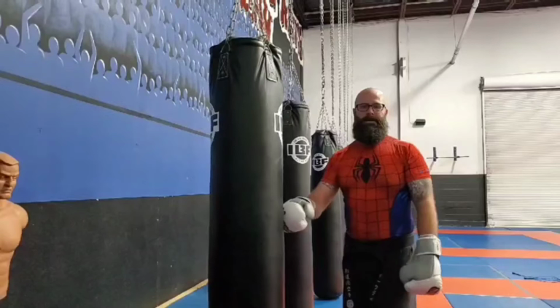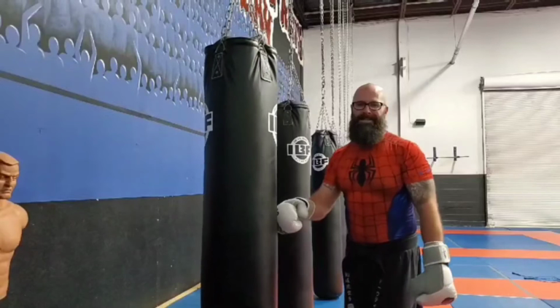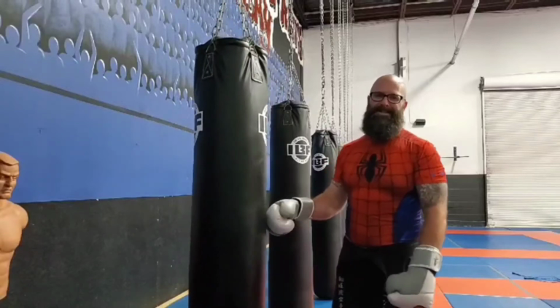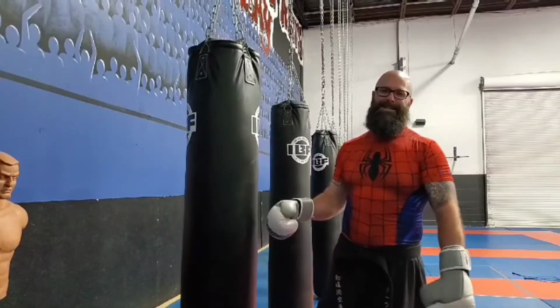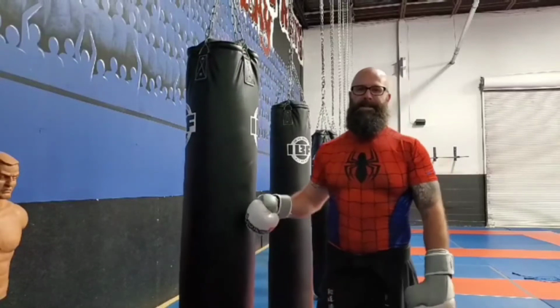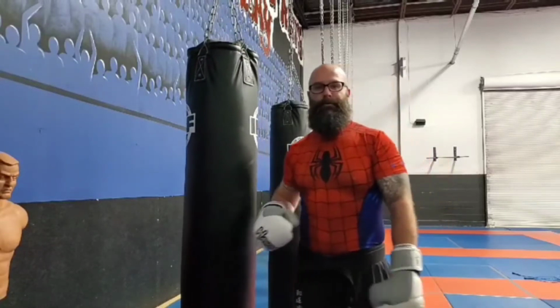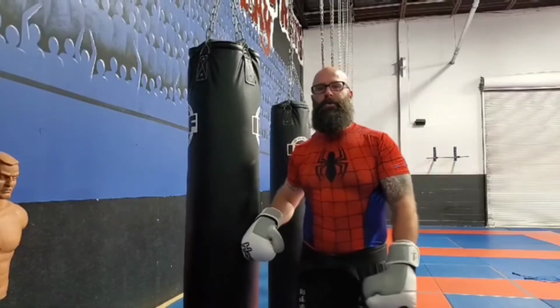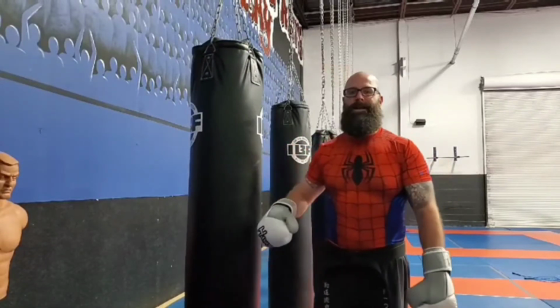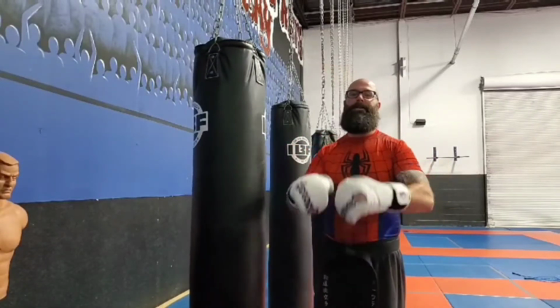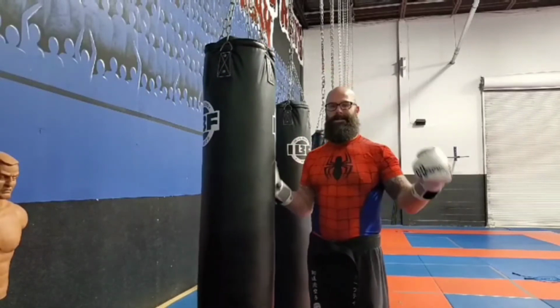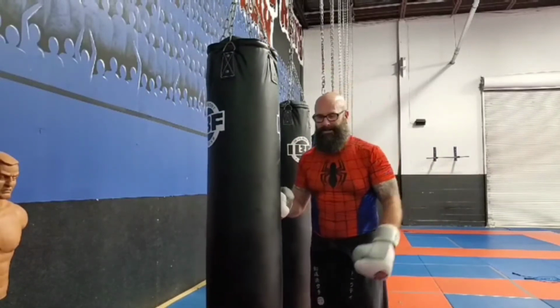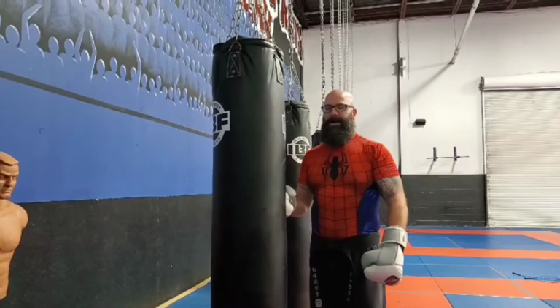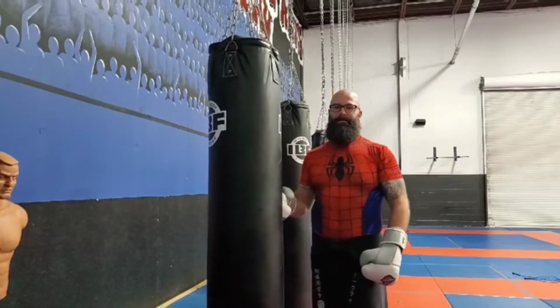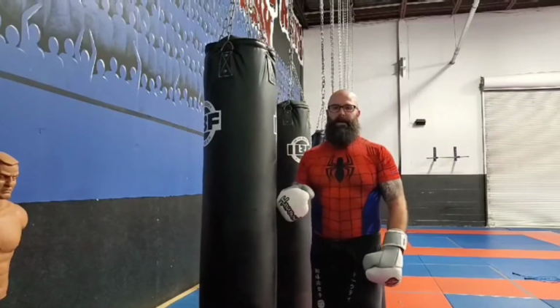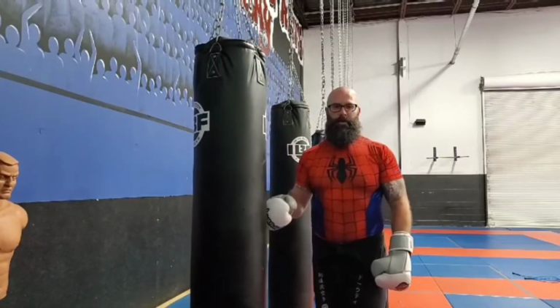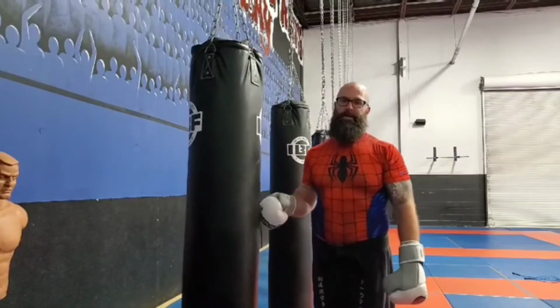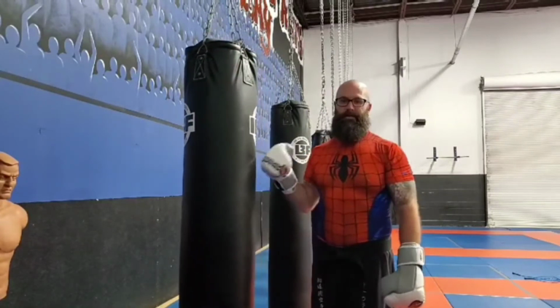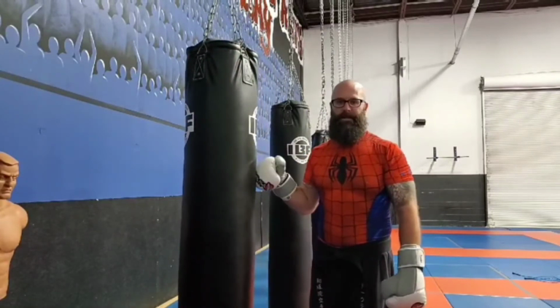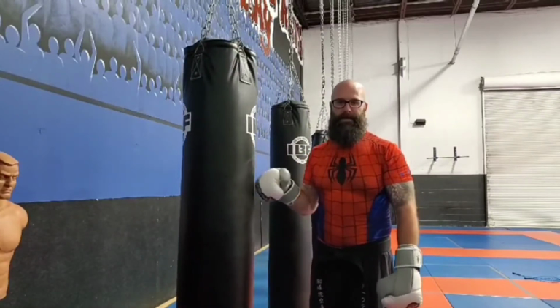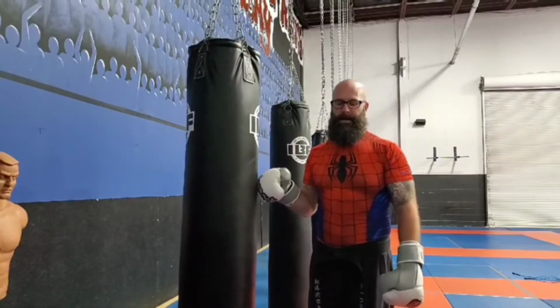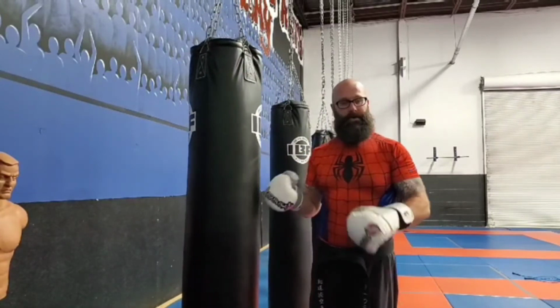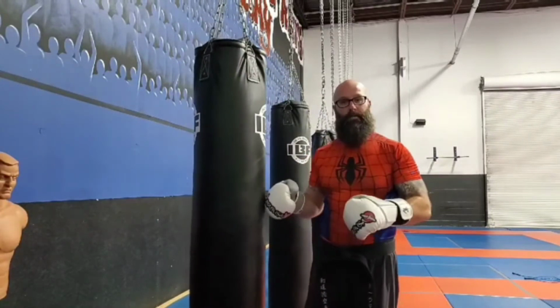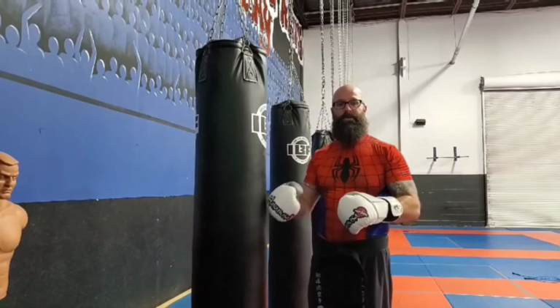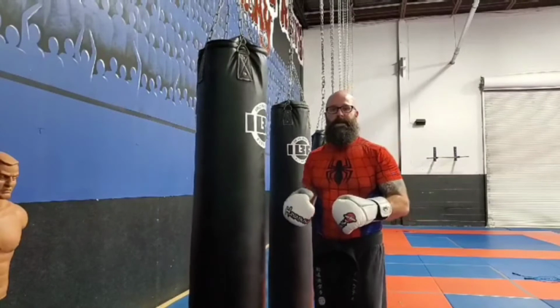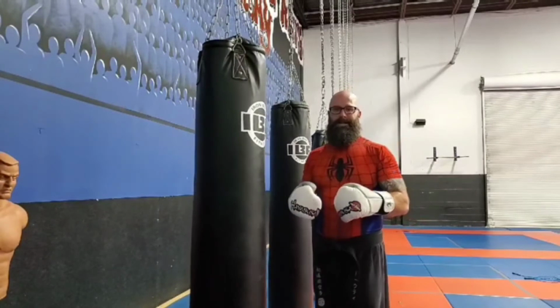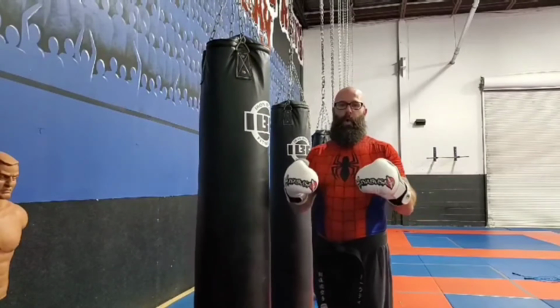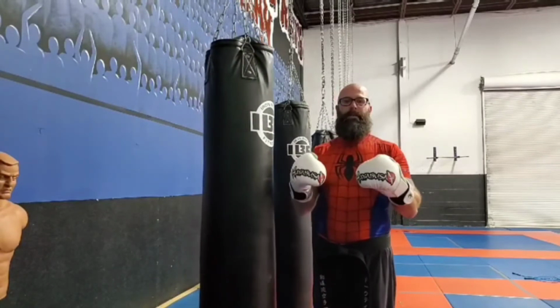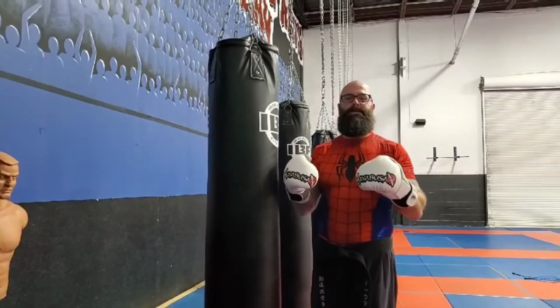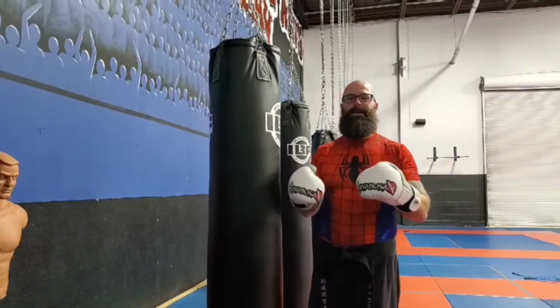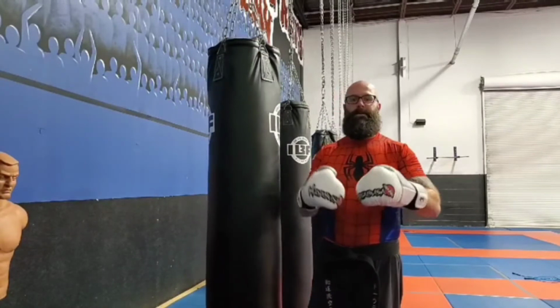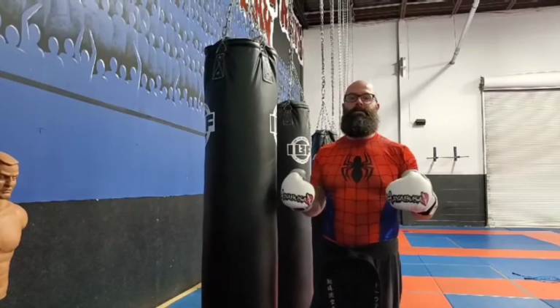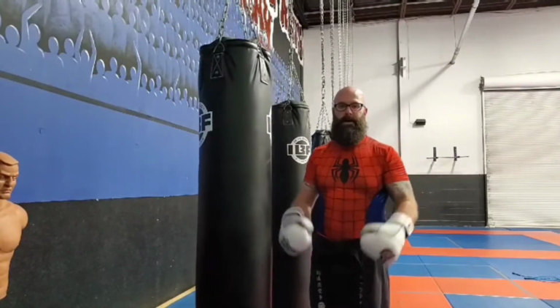Nahanchi. The running joke is that everything is nahanchi. I want to show one of the sequences that we practice on the bag — a good little combo to use. It's just one small principle that we can derive out of the kata.